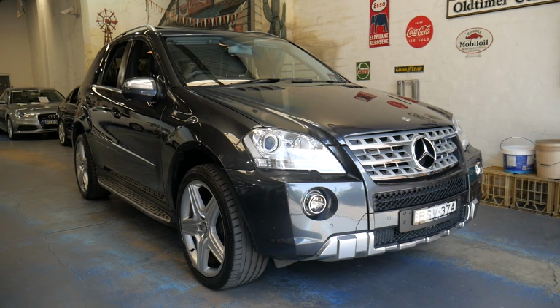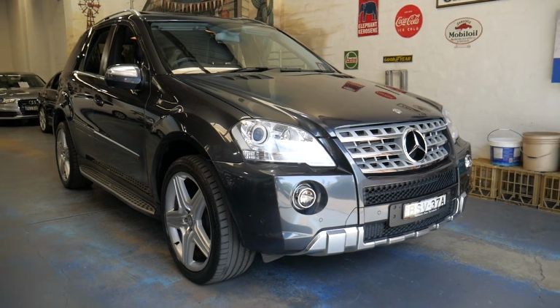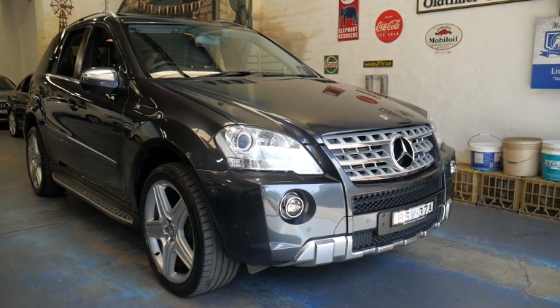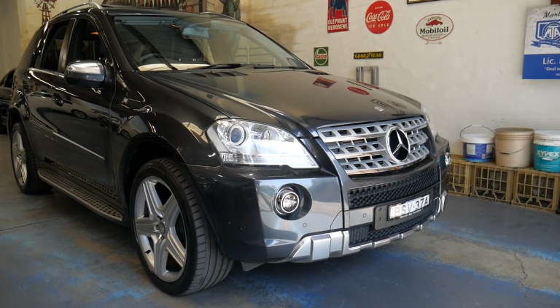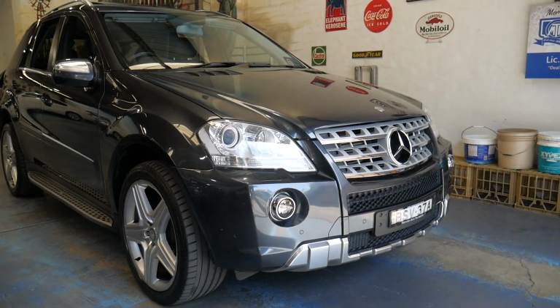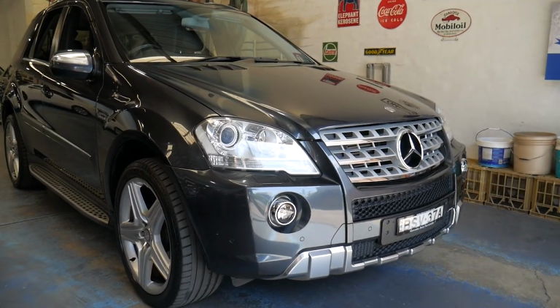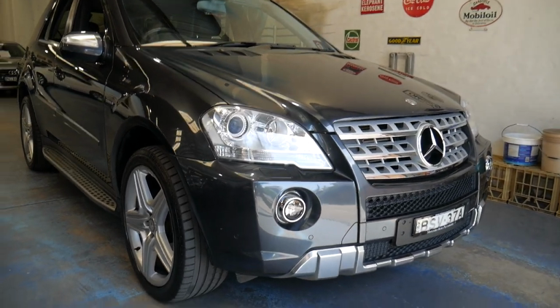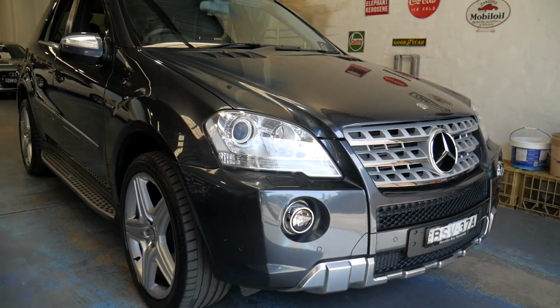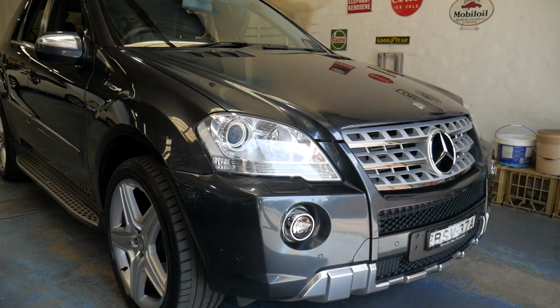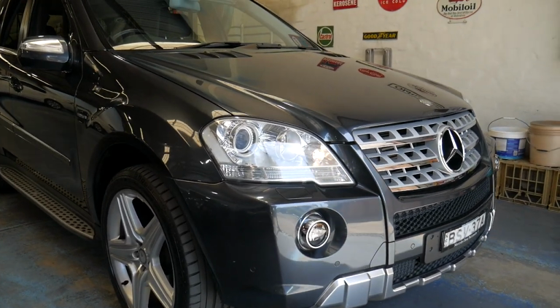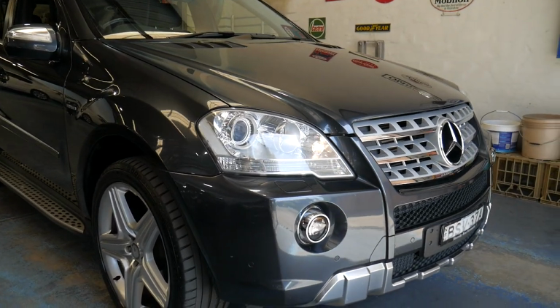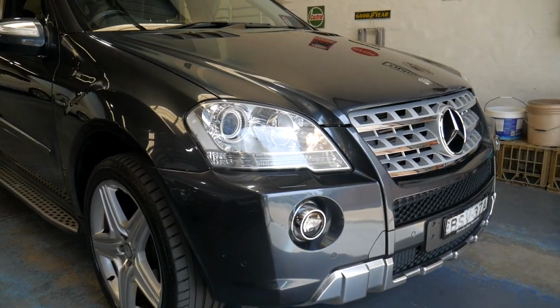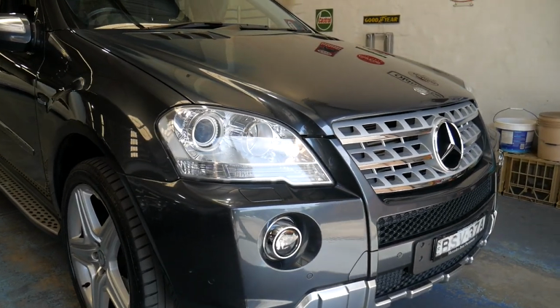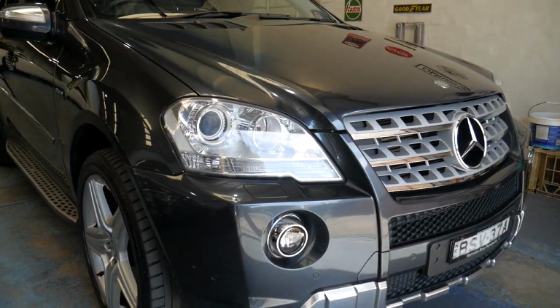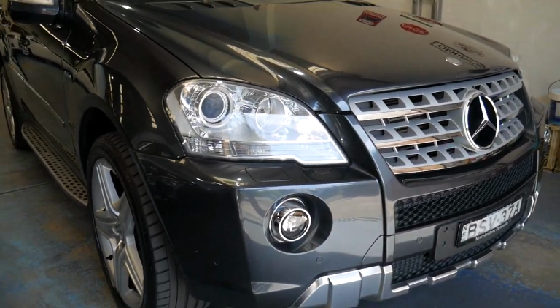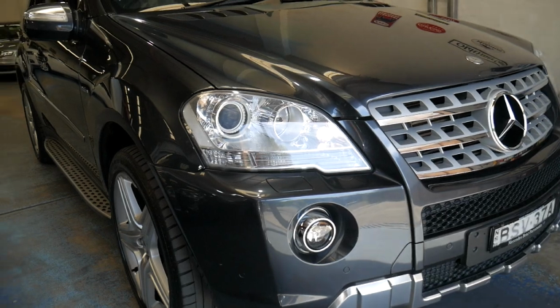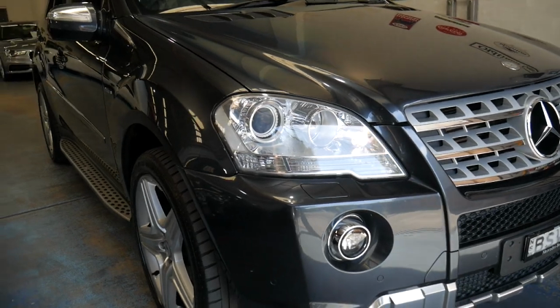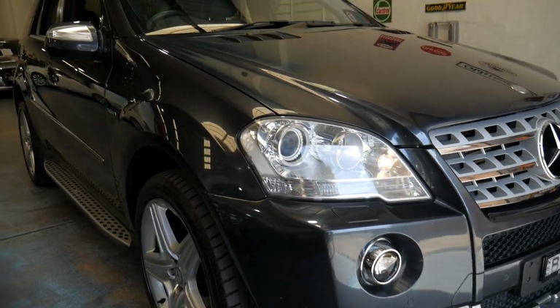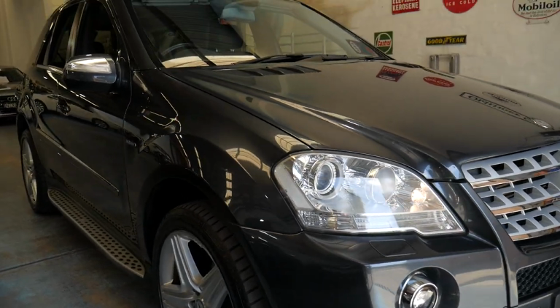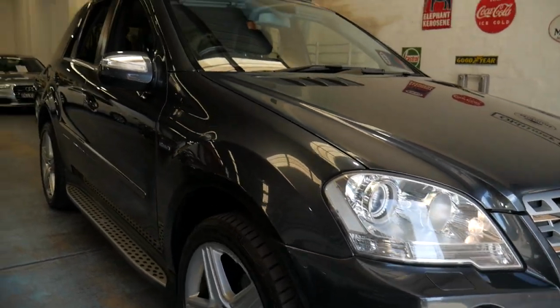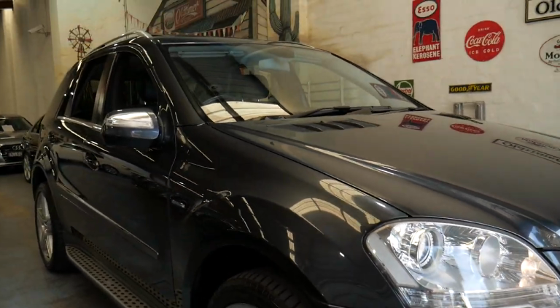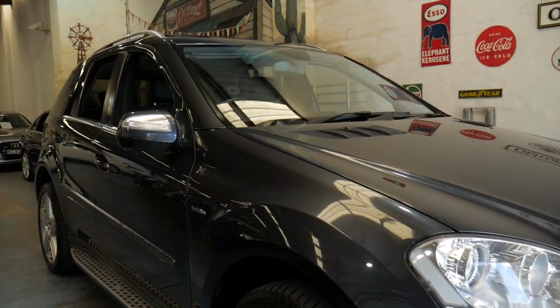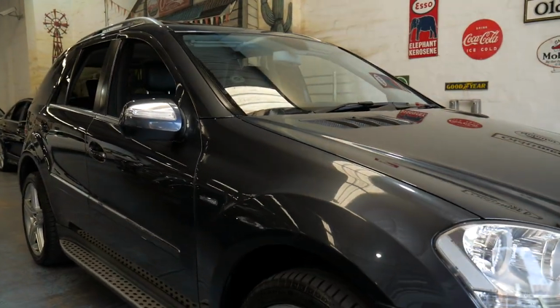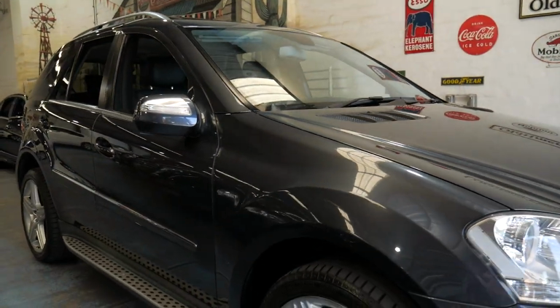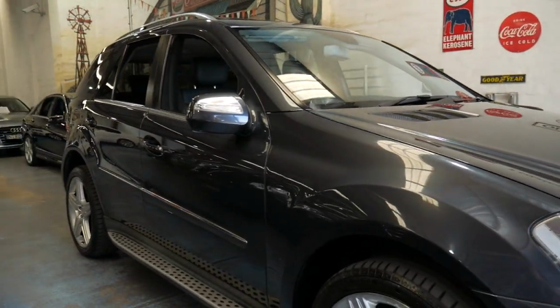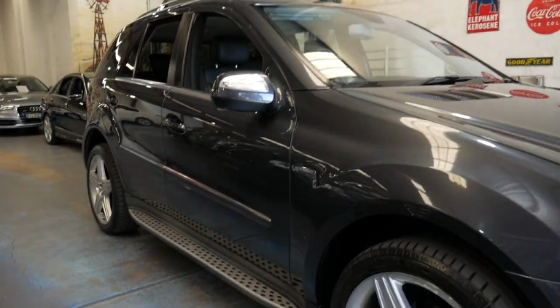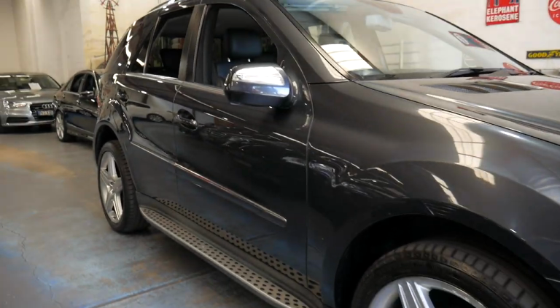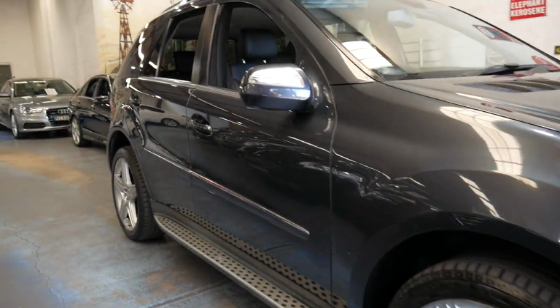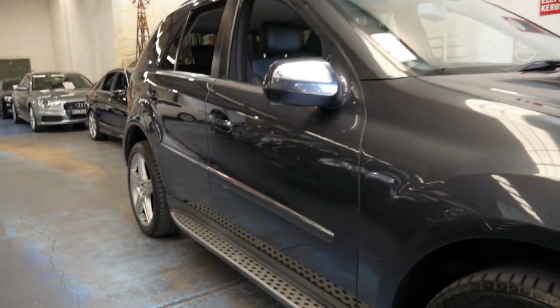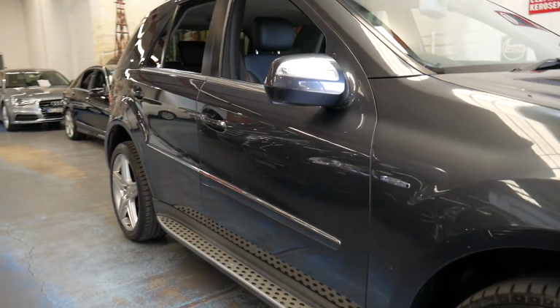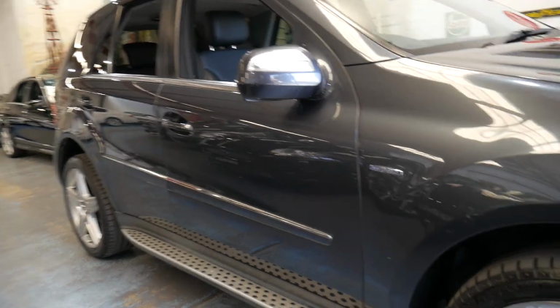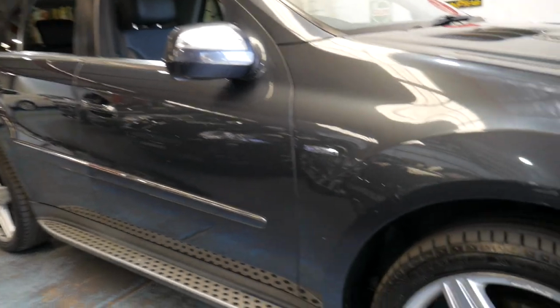Hey folks, it's Richard here. I'm at the Old Timer Centre here in Marrickville, New South Wales. We are a prestige car dealer. We sell Mercedes-Benz, Alfas, Jags and so forth.